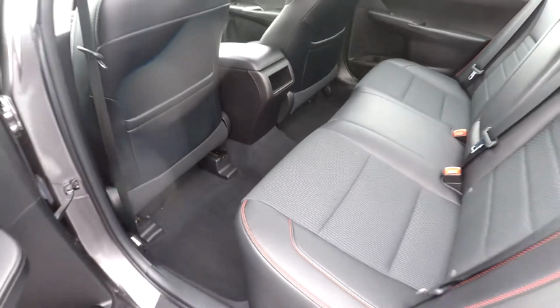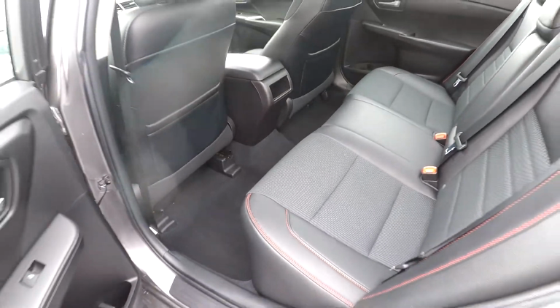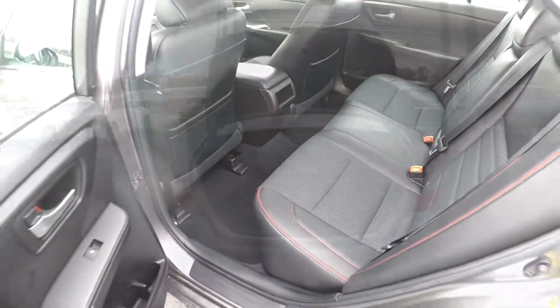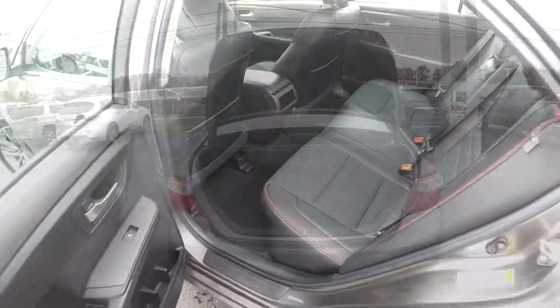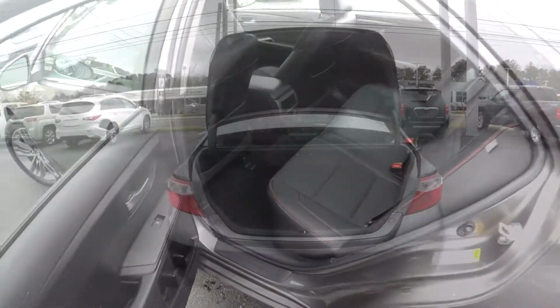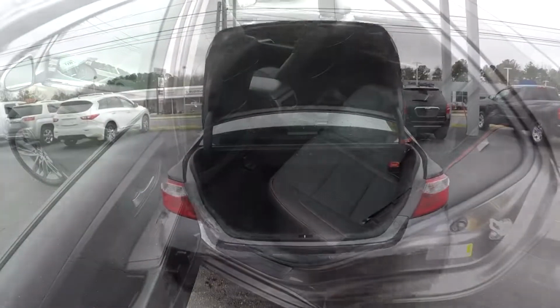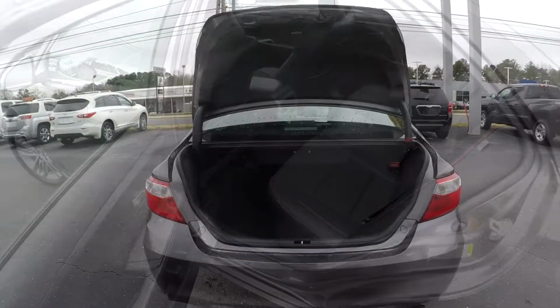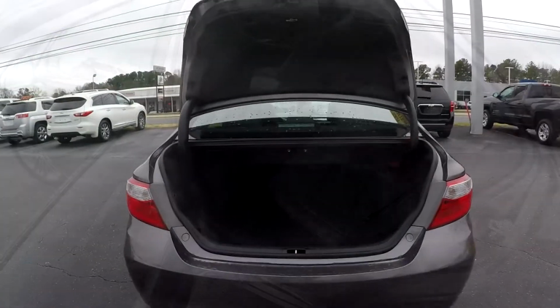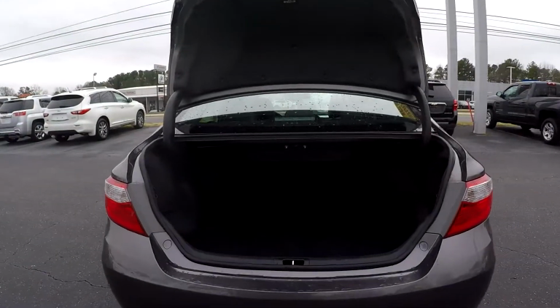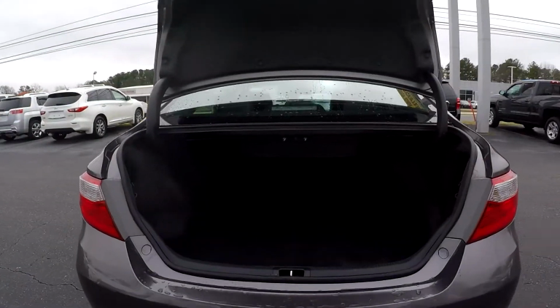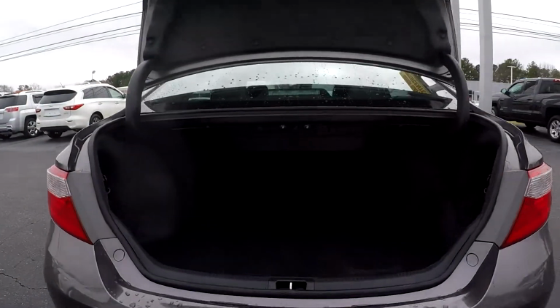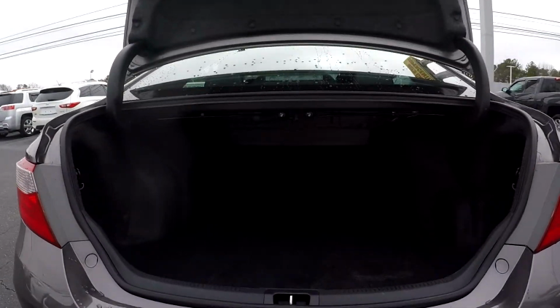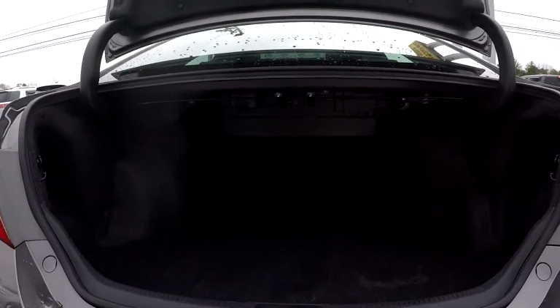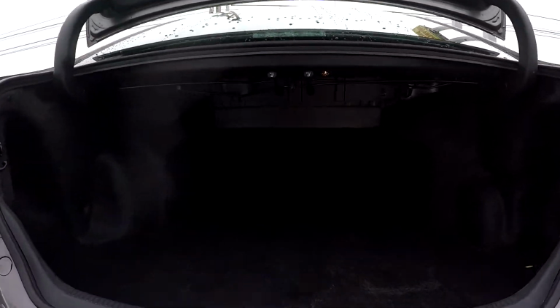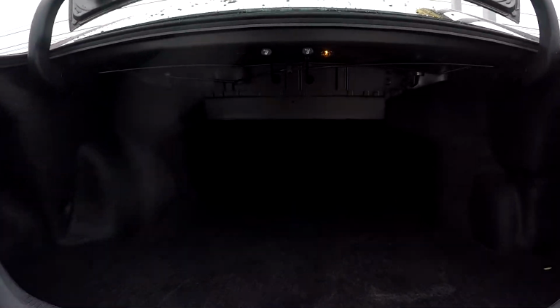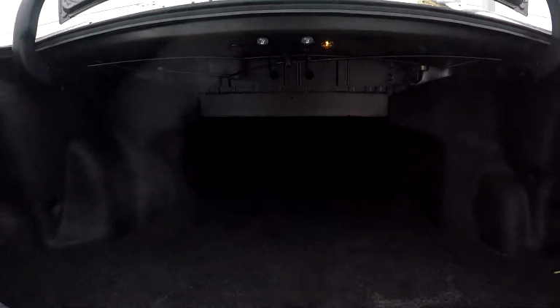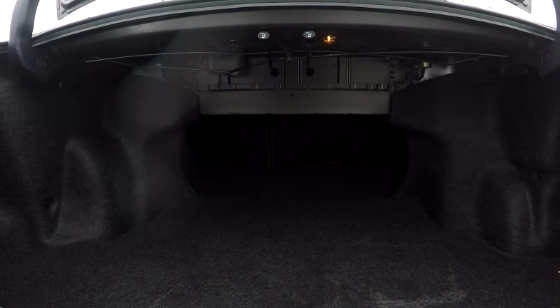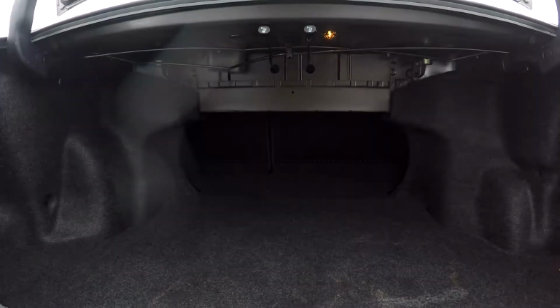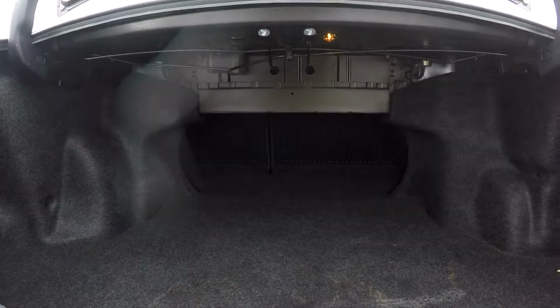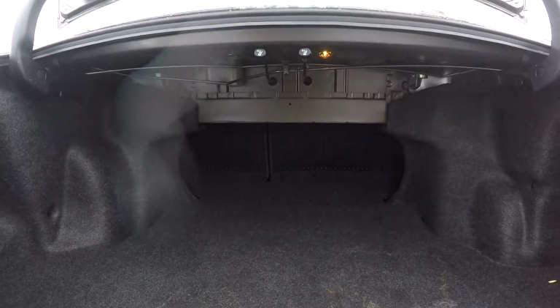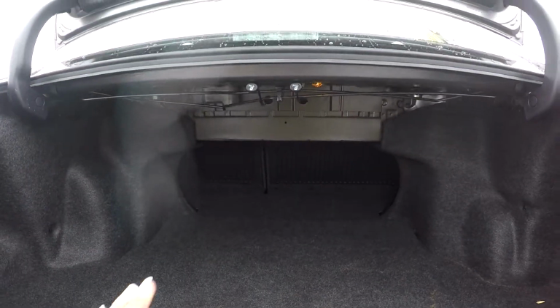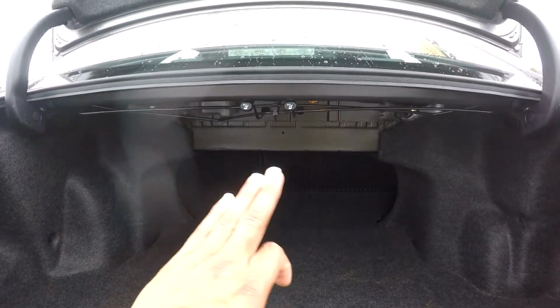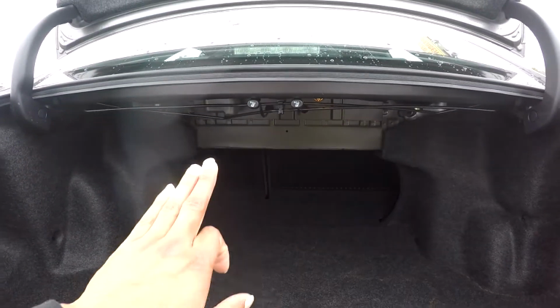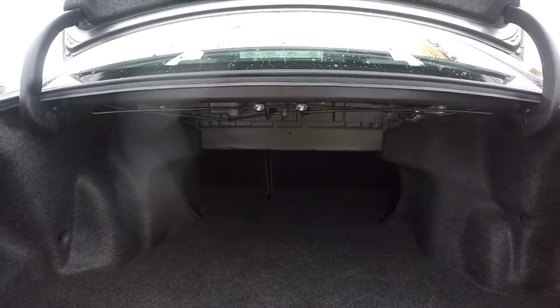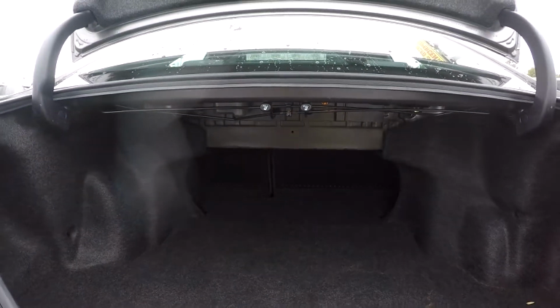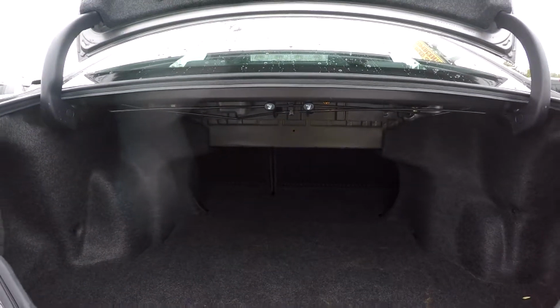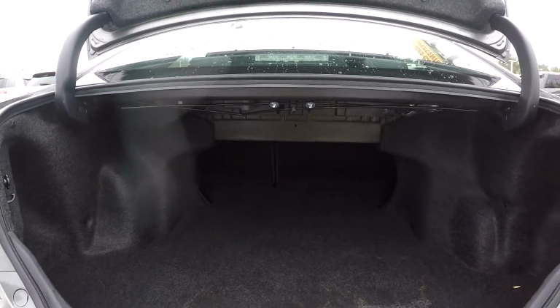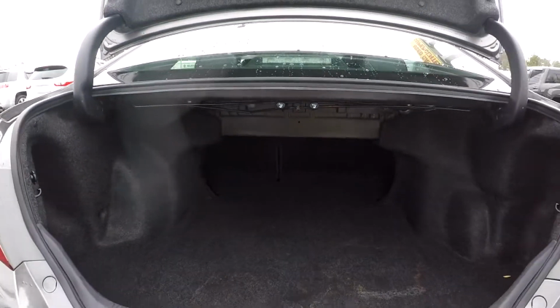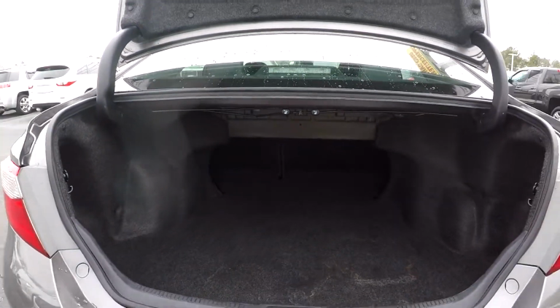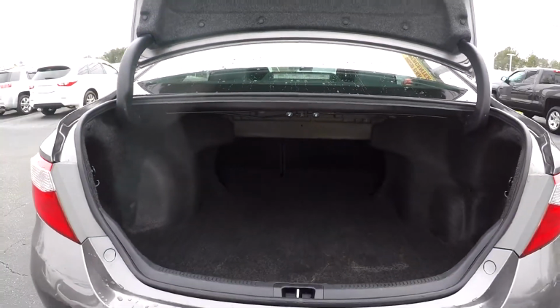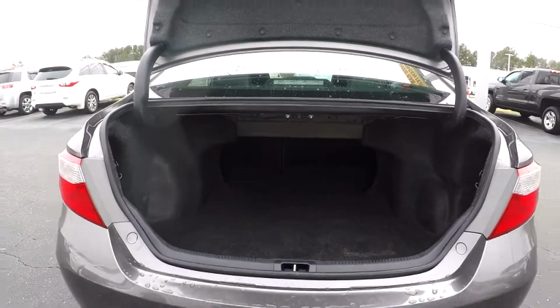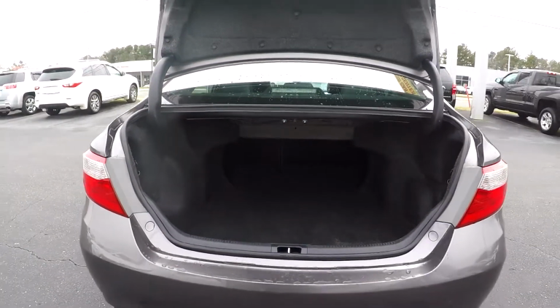Coming into the trunk here — pretty good space back here. You can look up and see that you're going to have seat release levers for both sides.